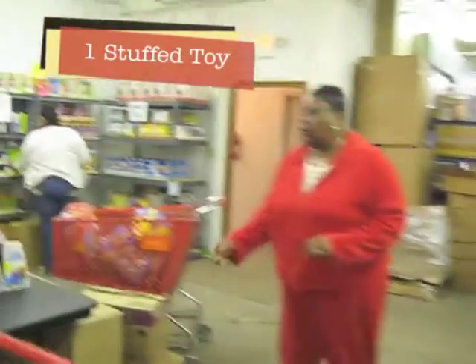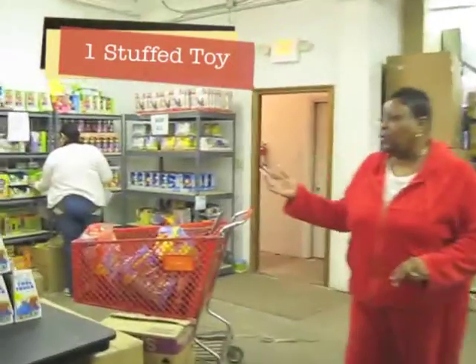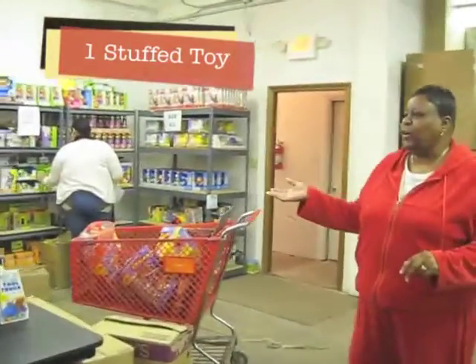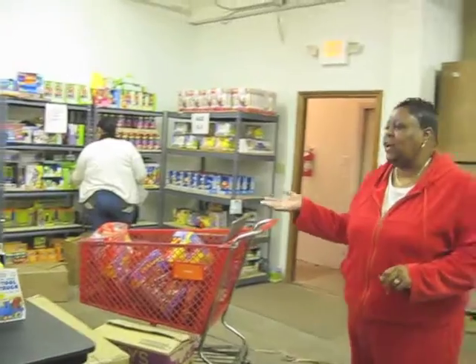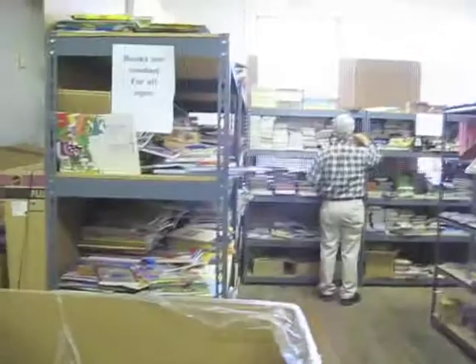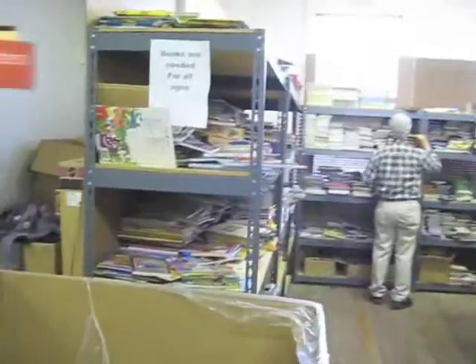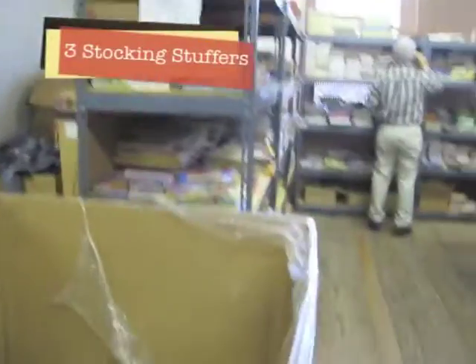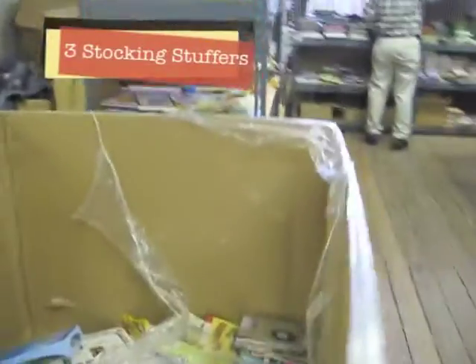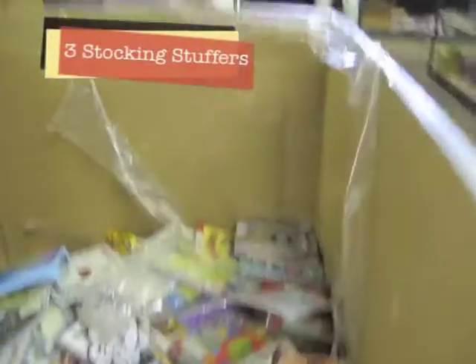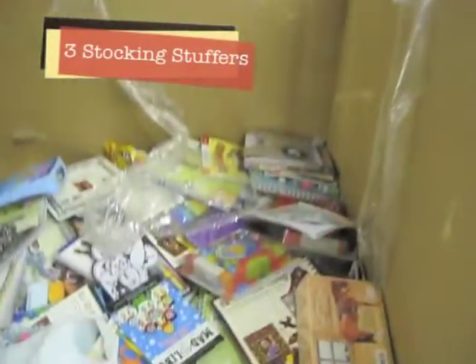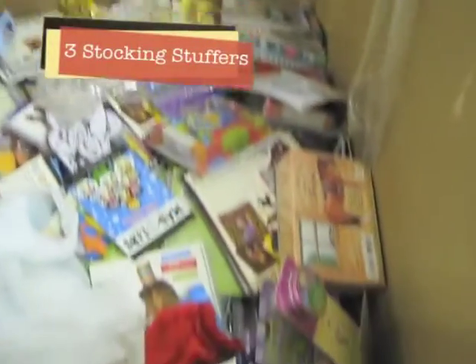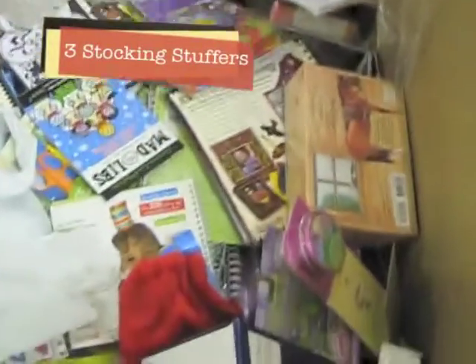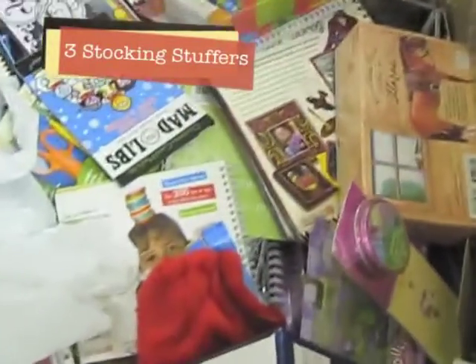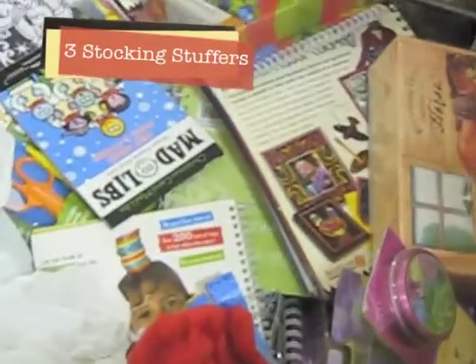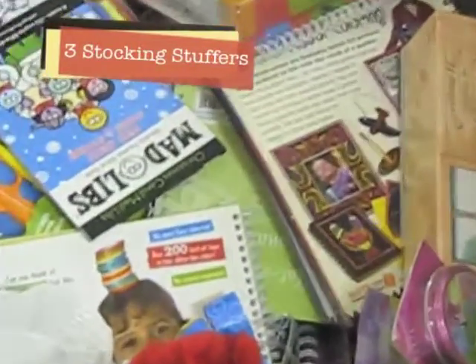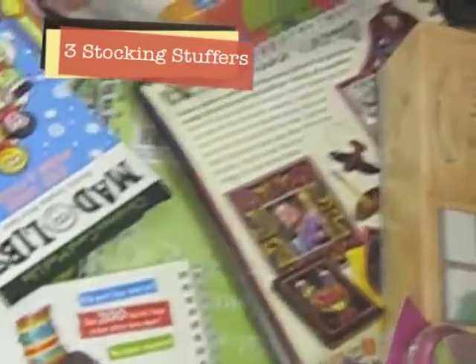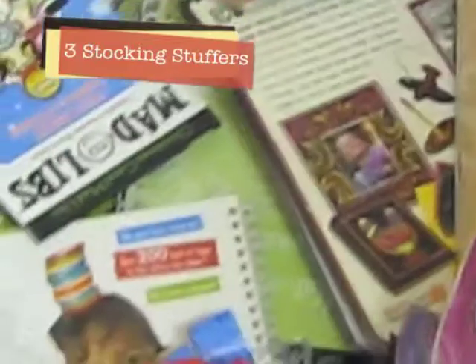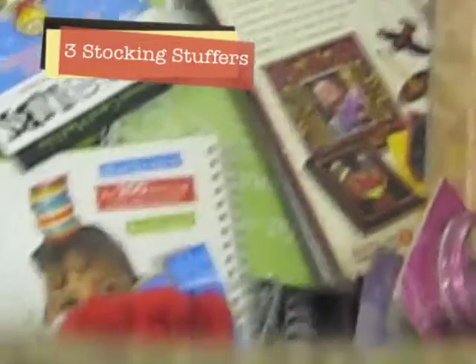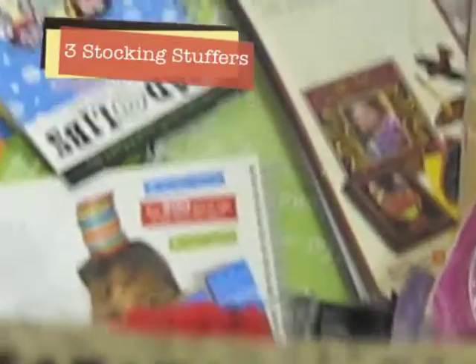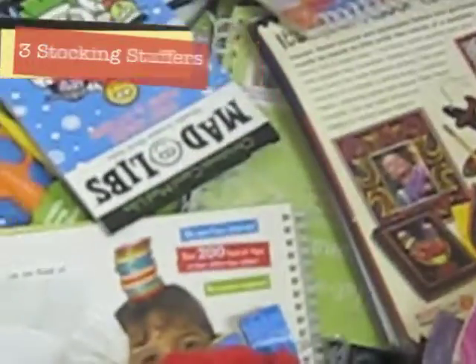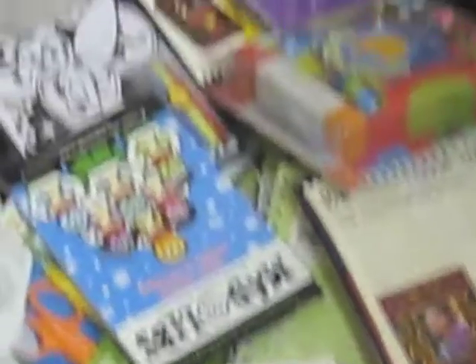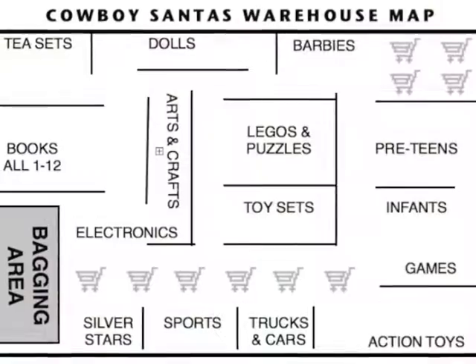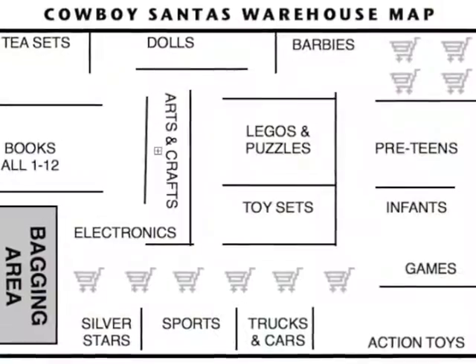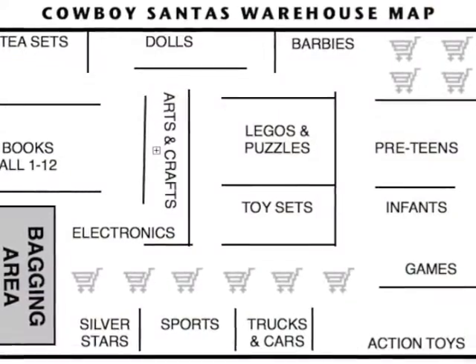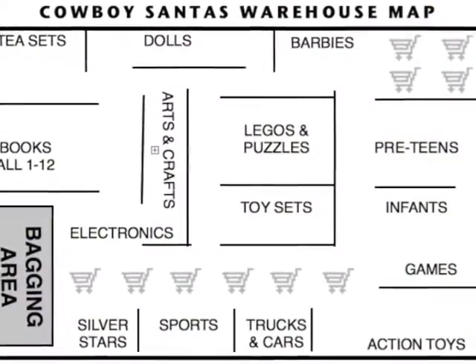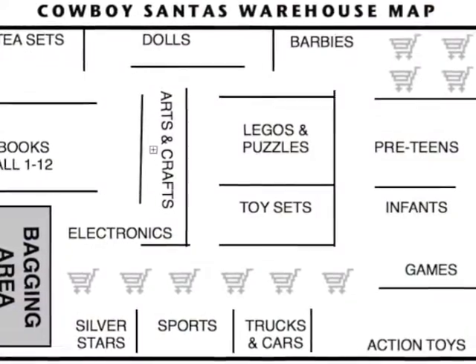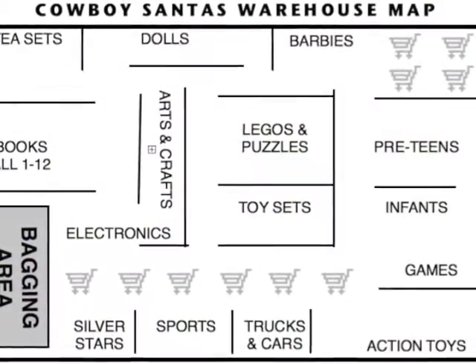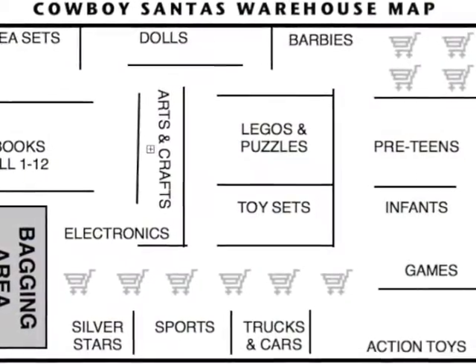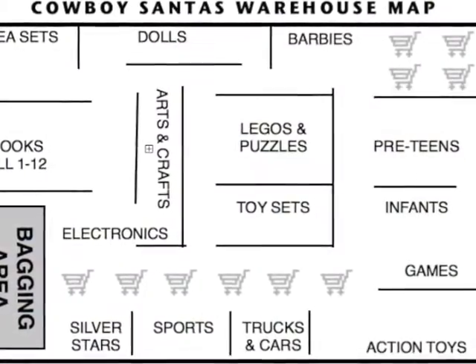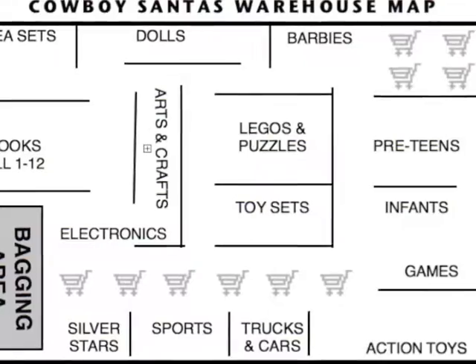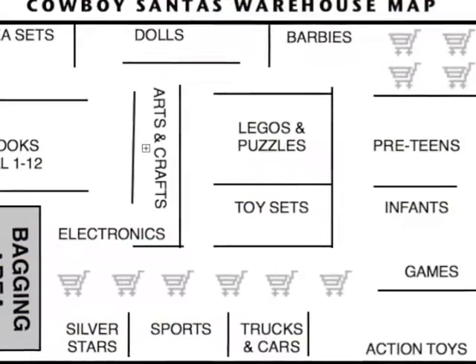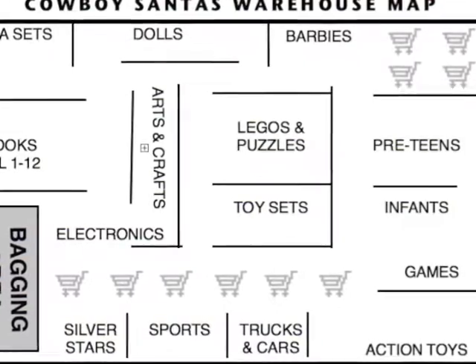Finally, each child gets three stocking stuffers. Those are in cardboard boxes throughout the warehouse. Use your map on the back of your badge to help you find the toys, and turn in your badge at the end of your shift.